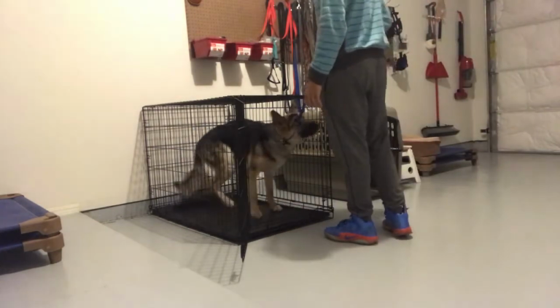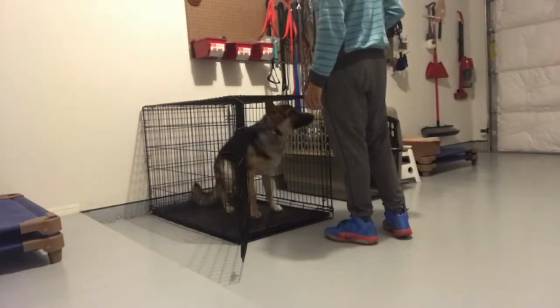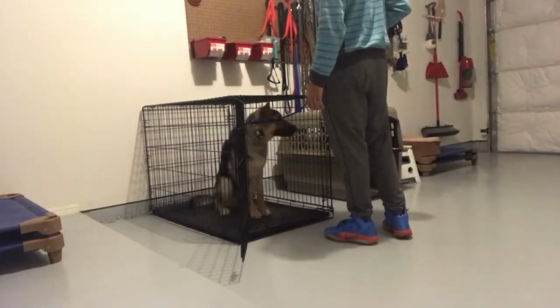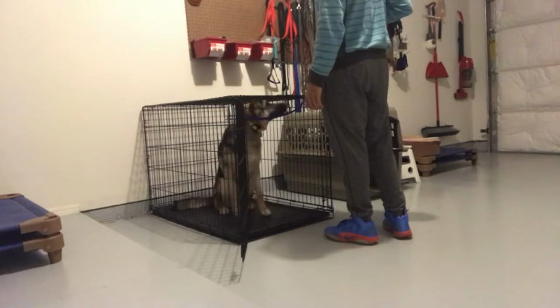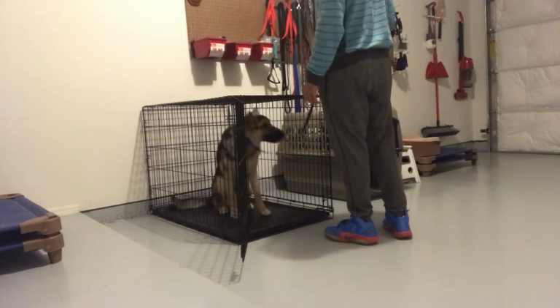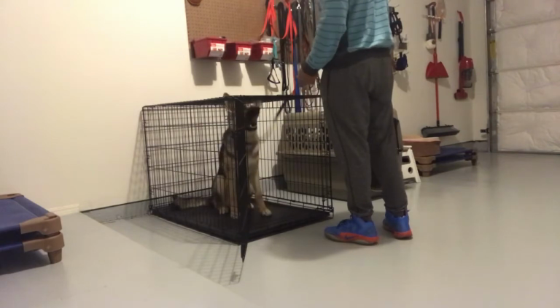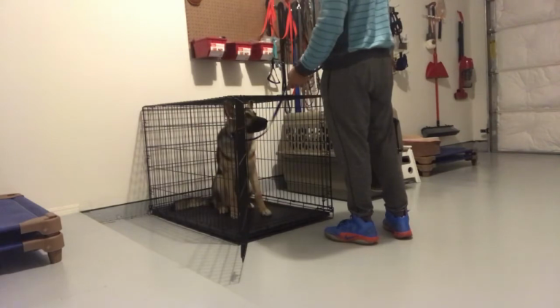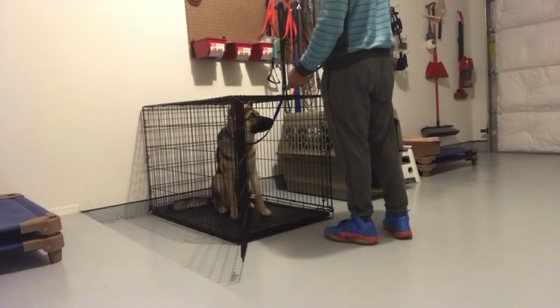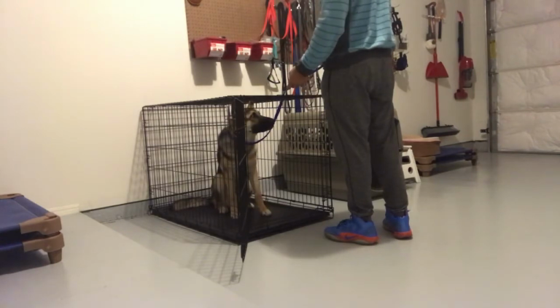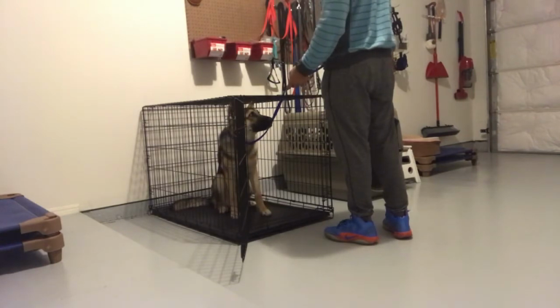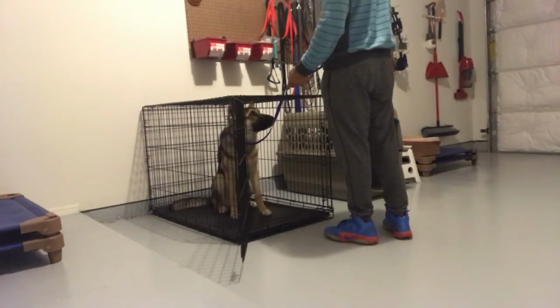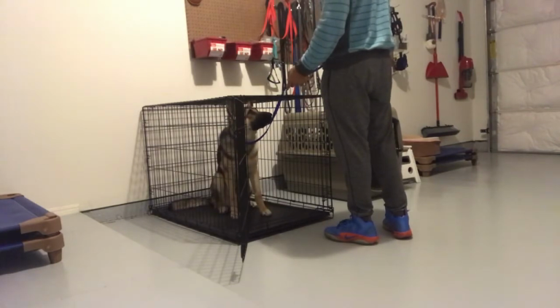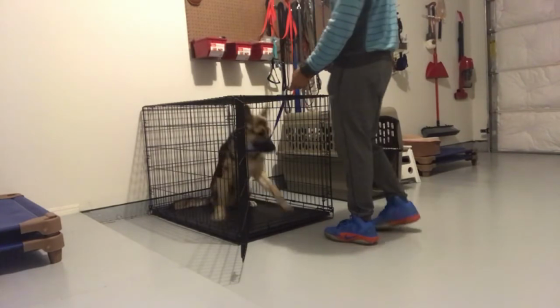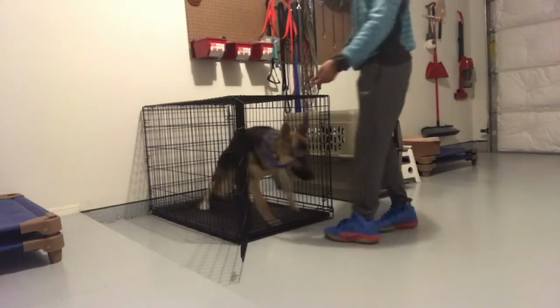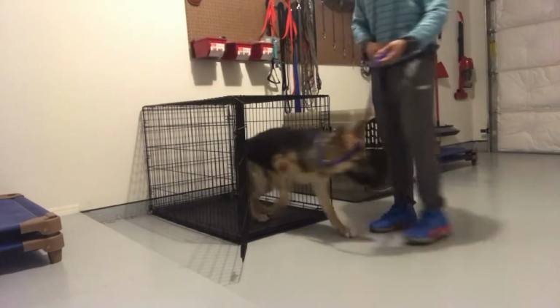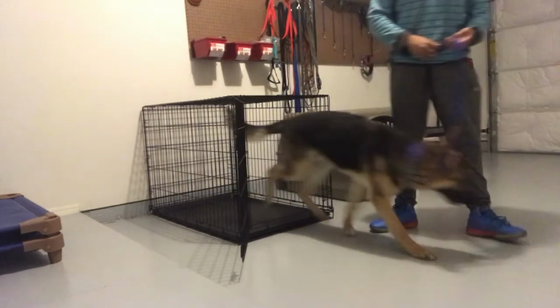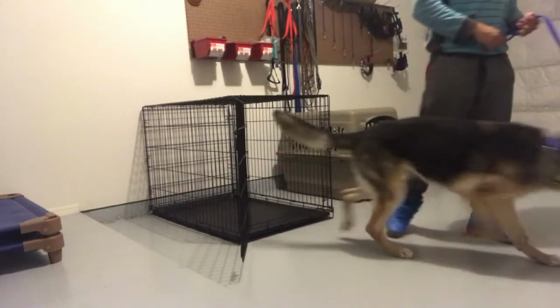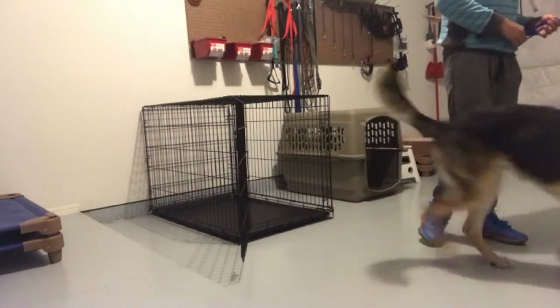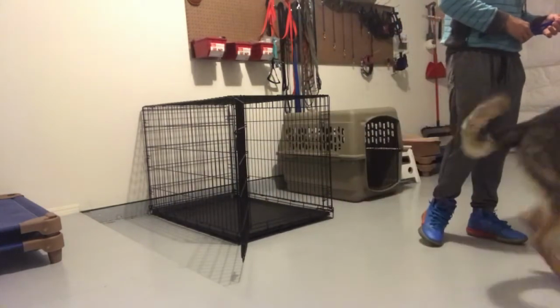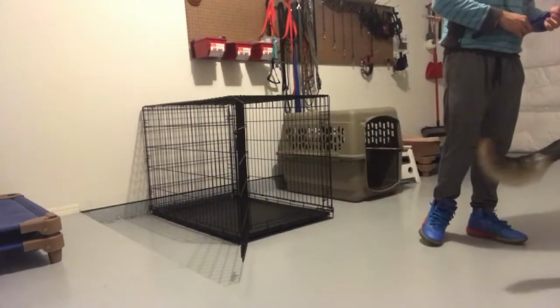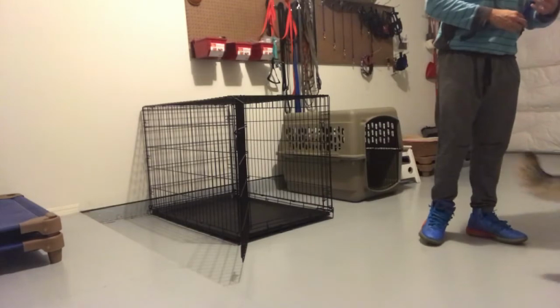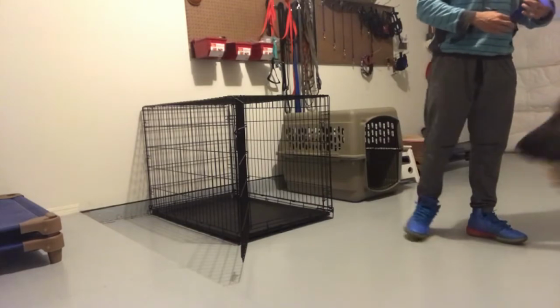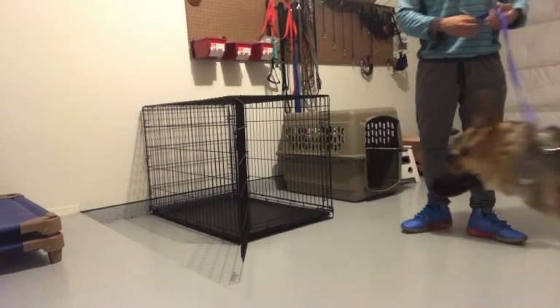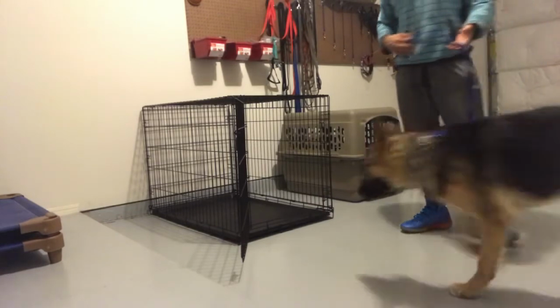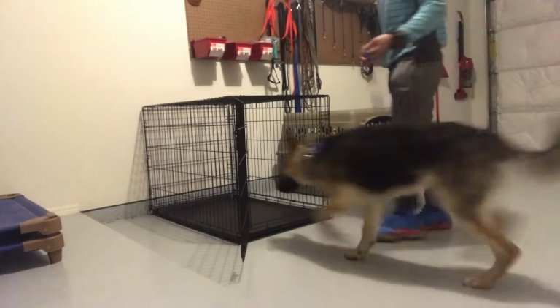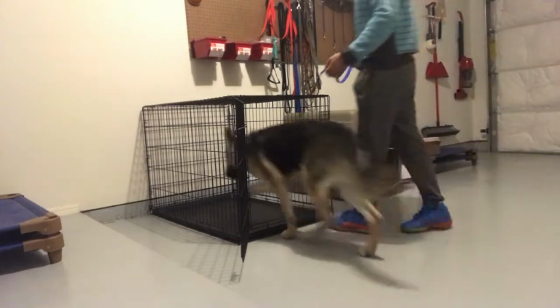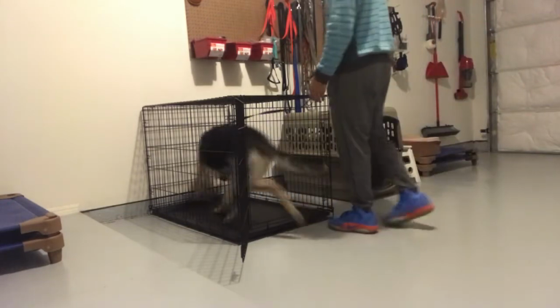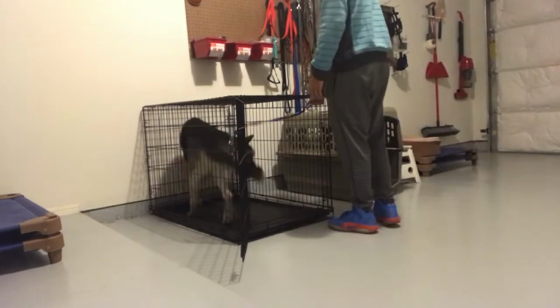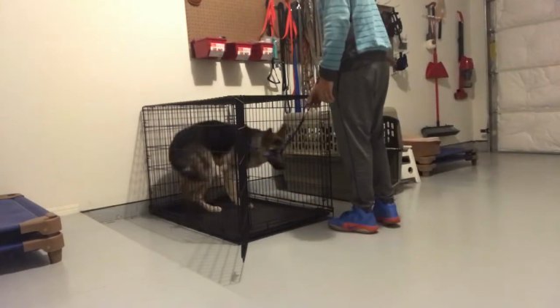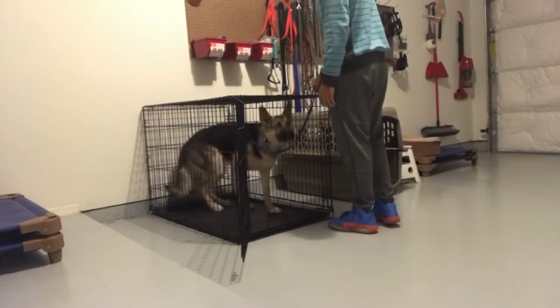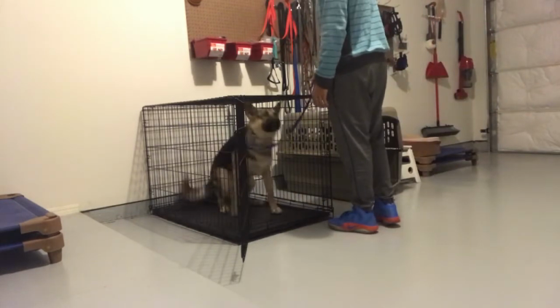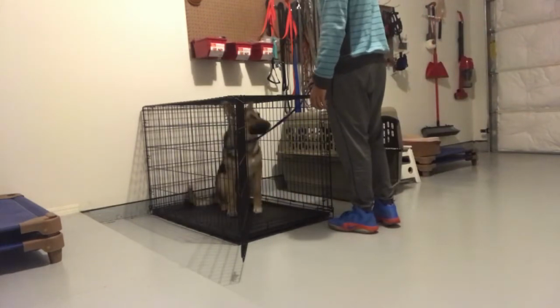We then do some quick drills — telling him to go back in the crate and letting him out again. The remote collar is going to be the most effective way to get the dog in a calm state of mind when taking him in and out of the crate.